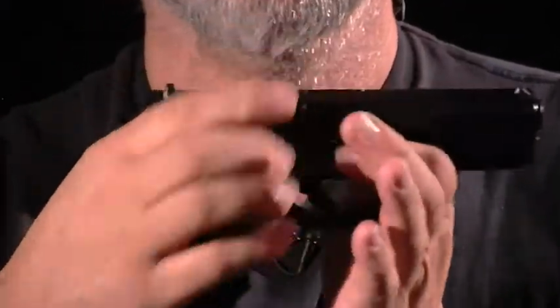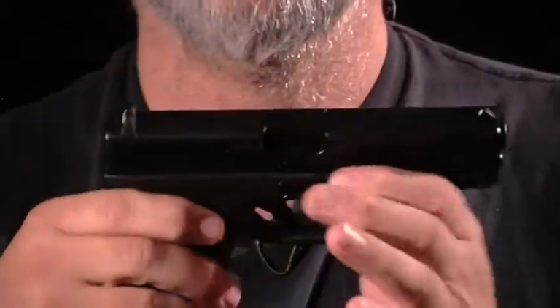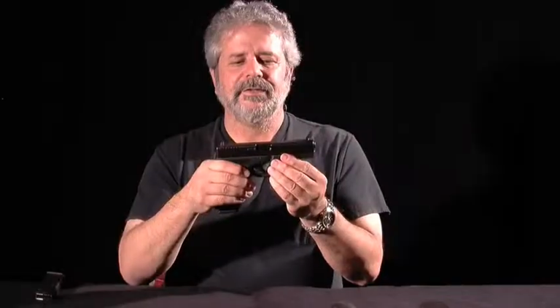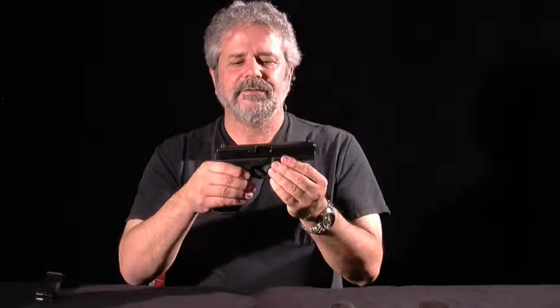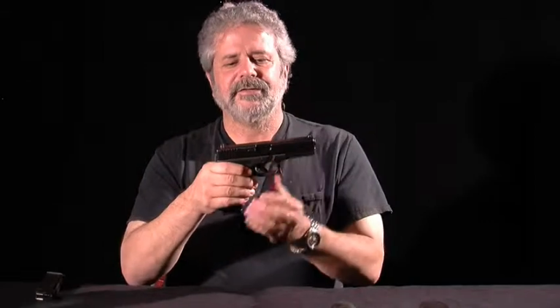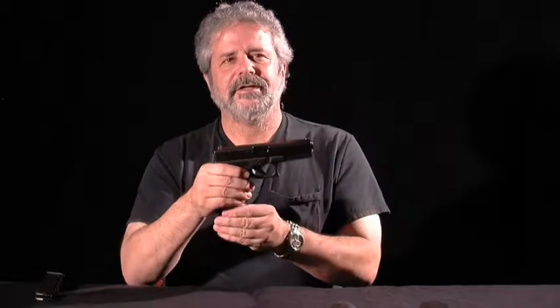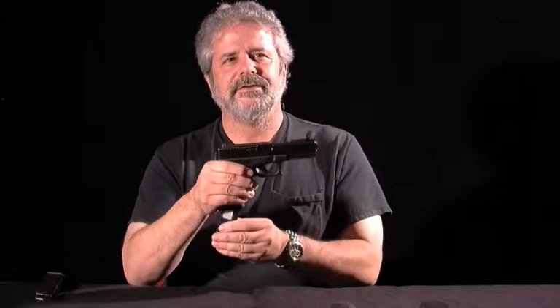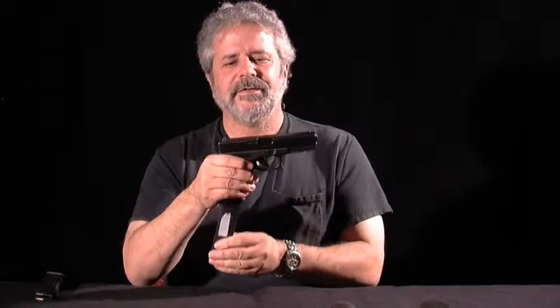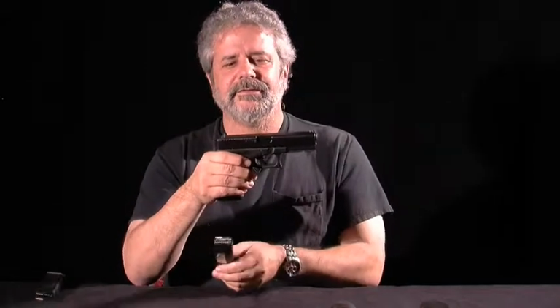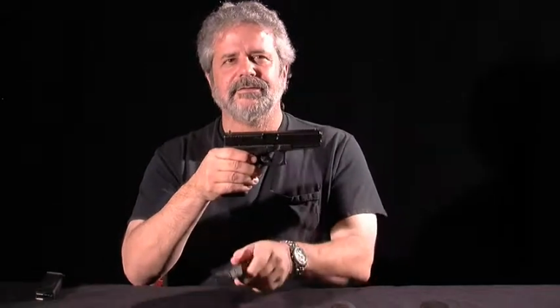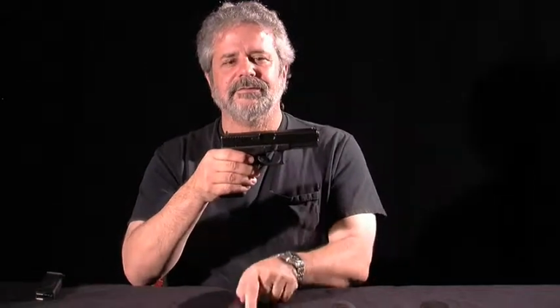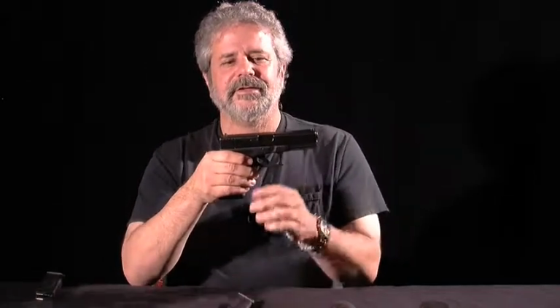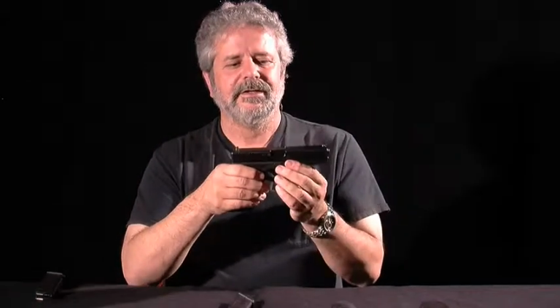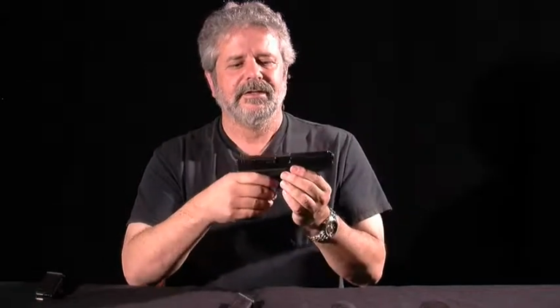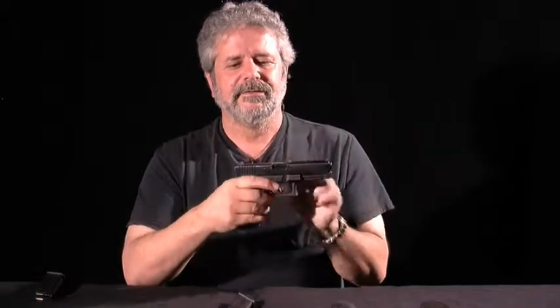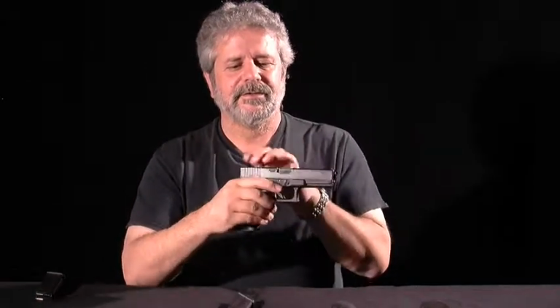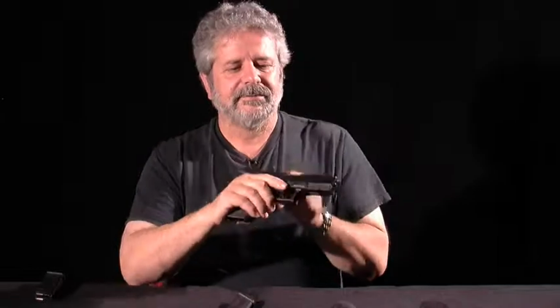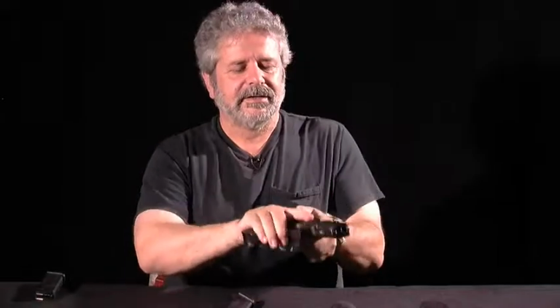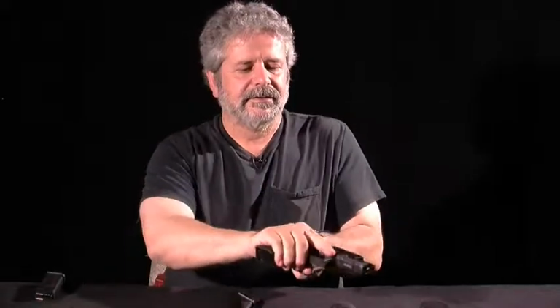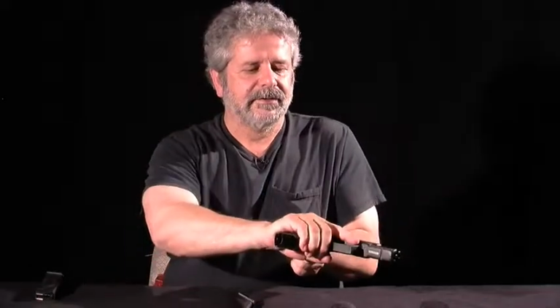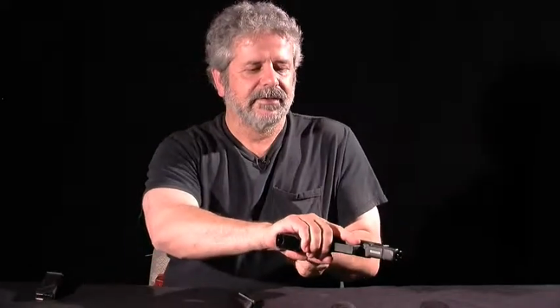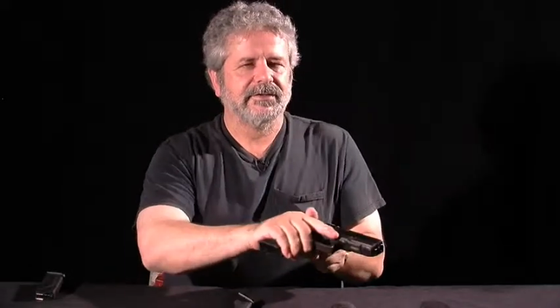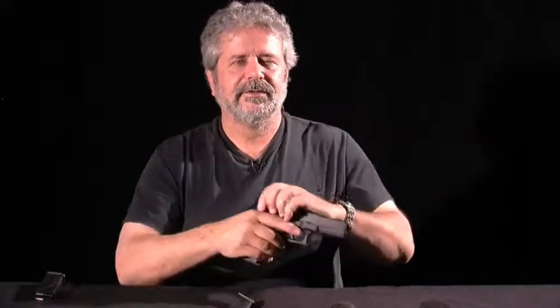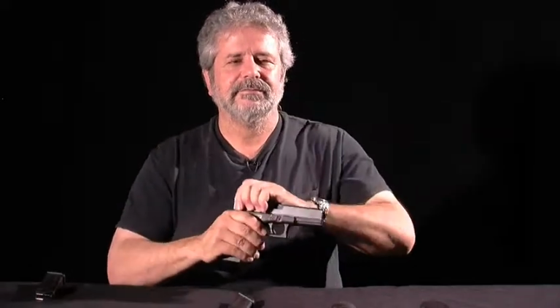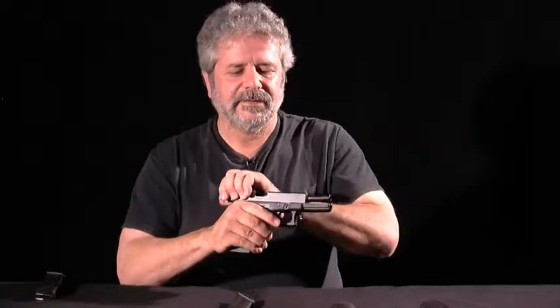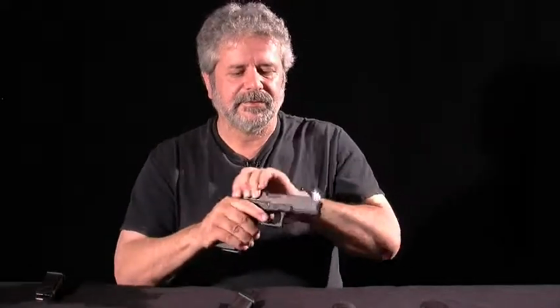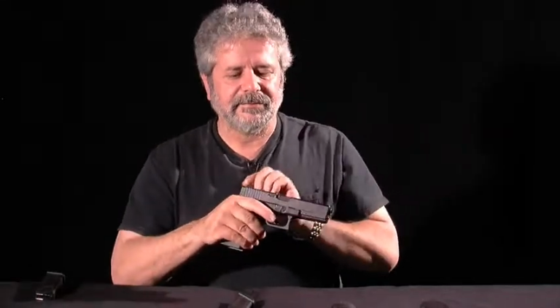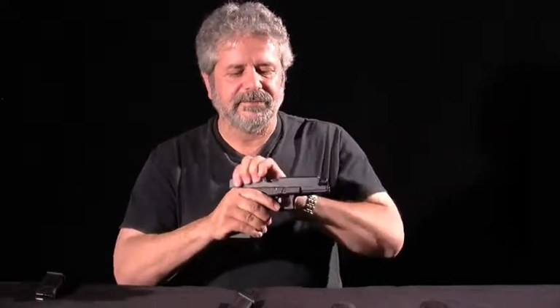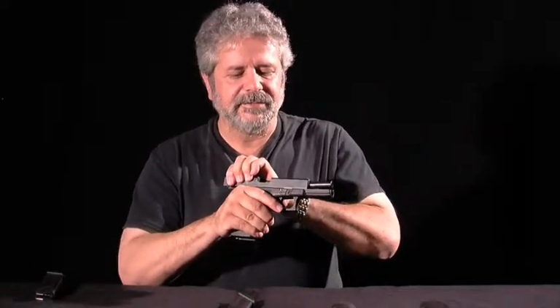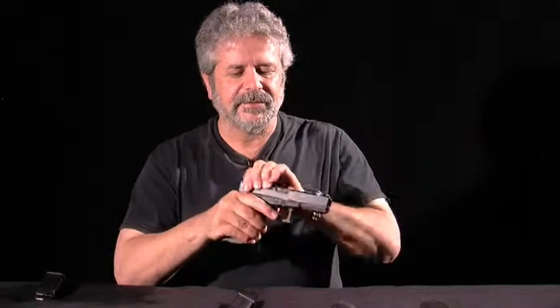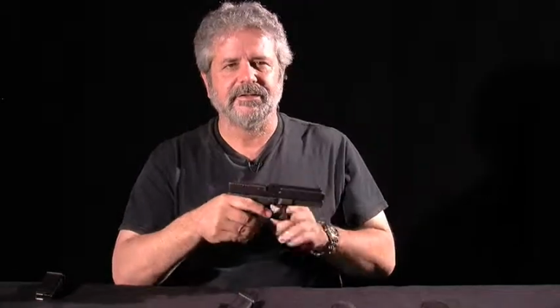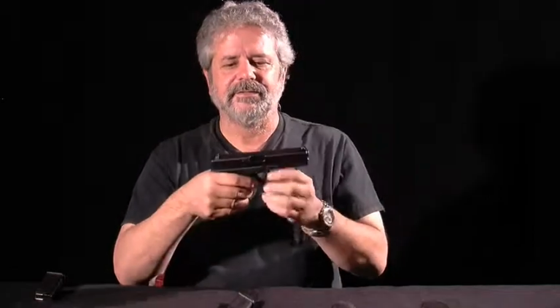The first thing we need to do is make sure the gun is empty. So we remove the magazine and pull the slide back and check the chamber. I generally pull the slide back three times to make sure that it's empty.